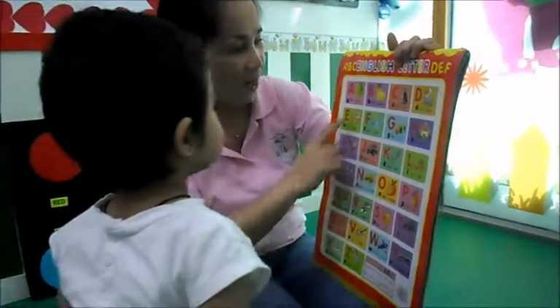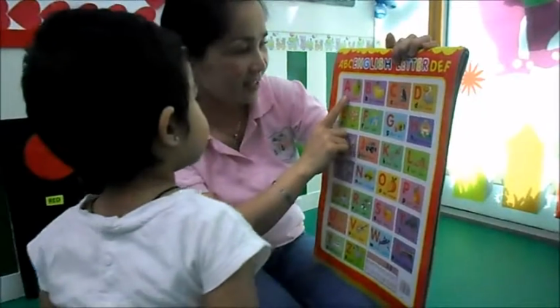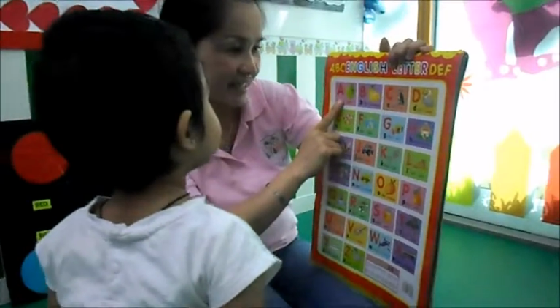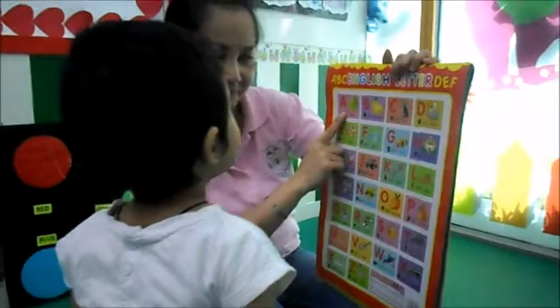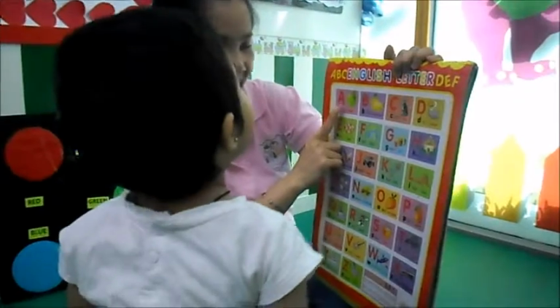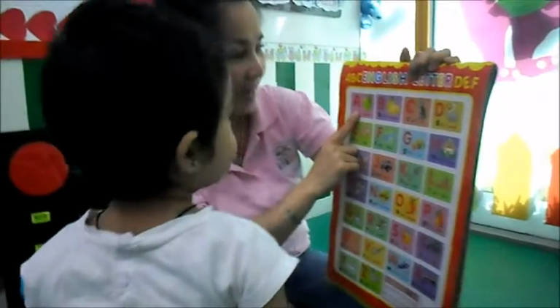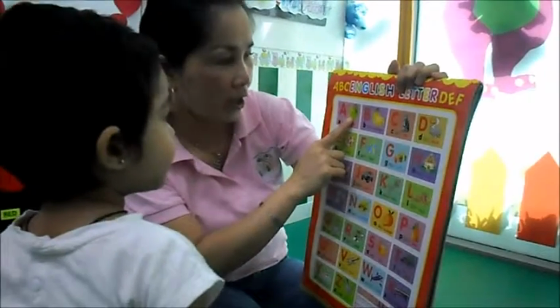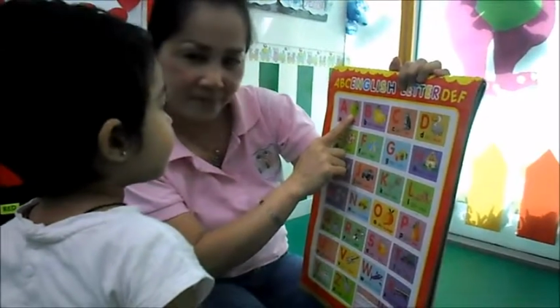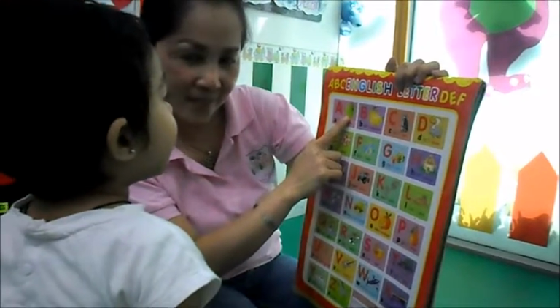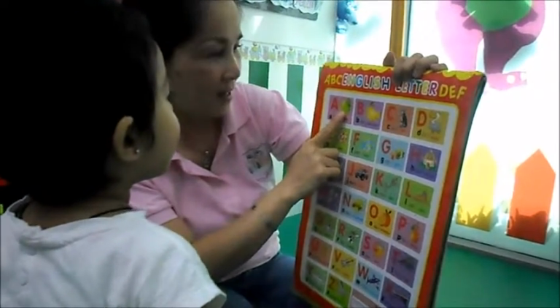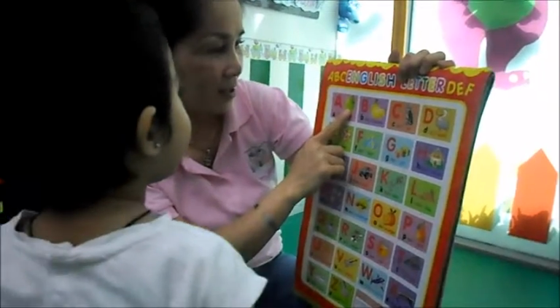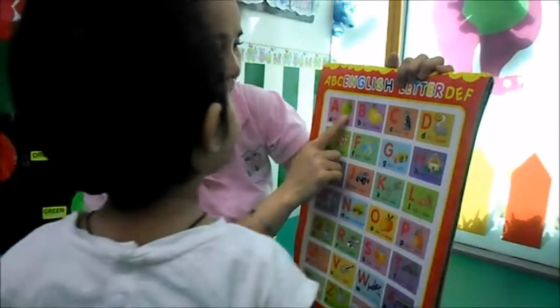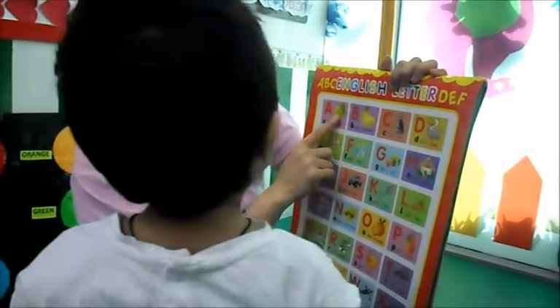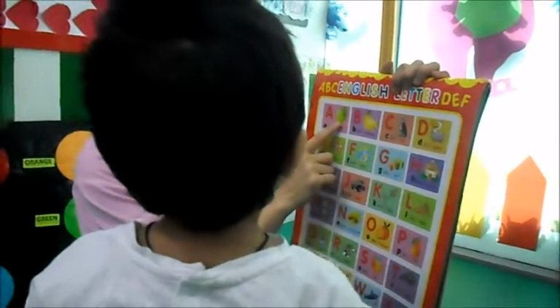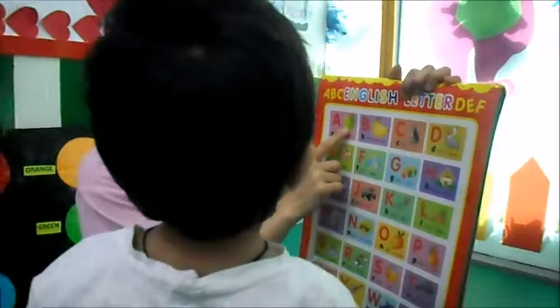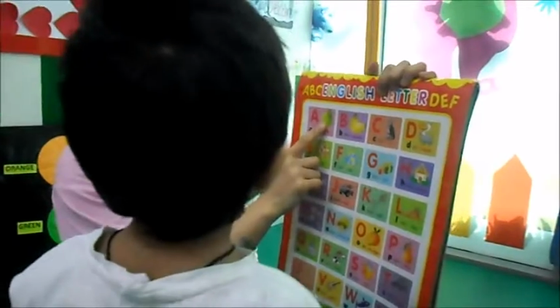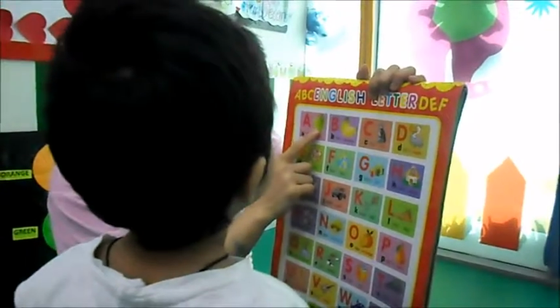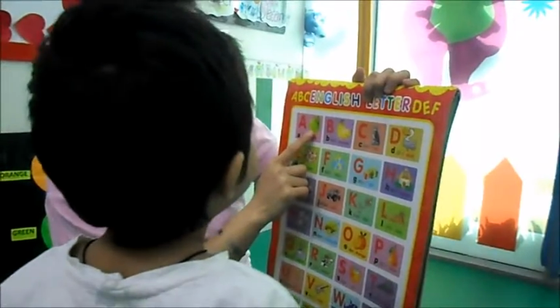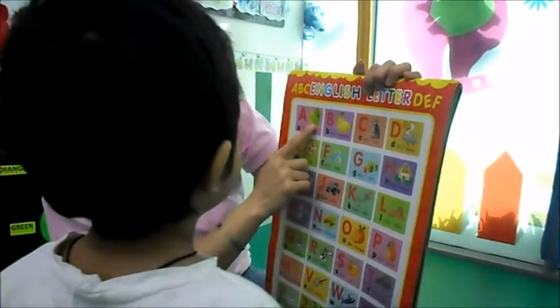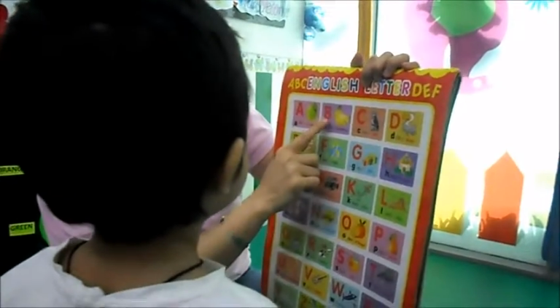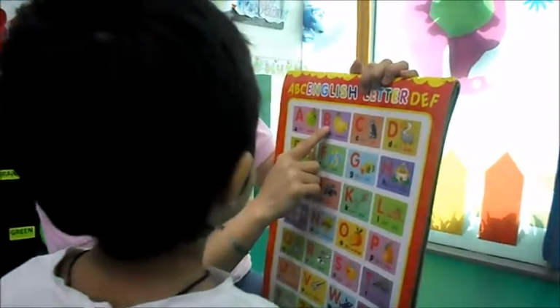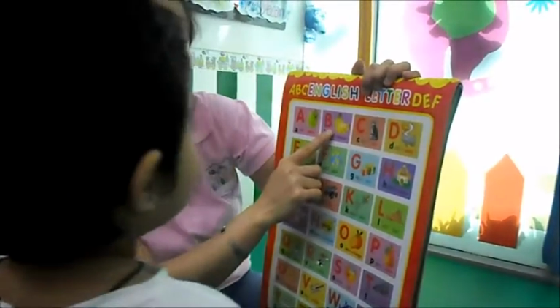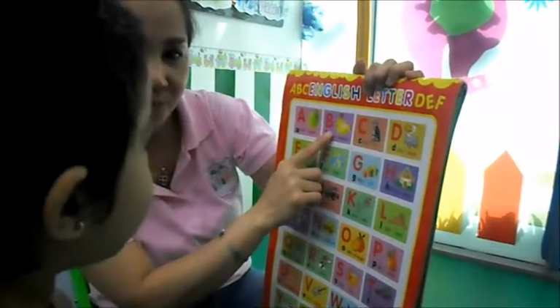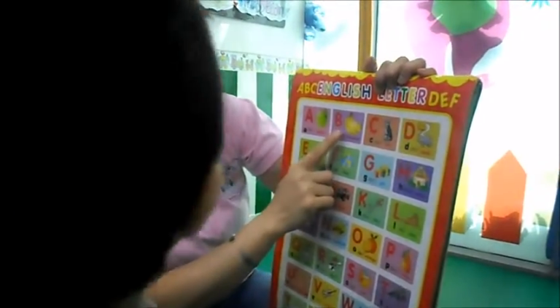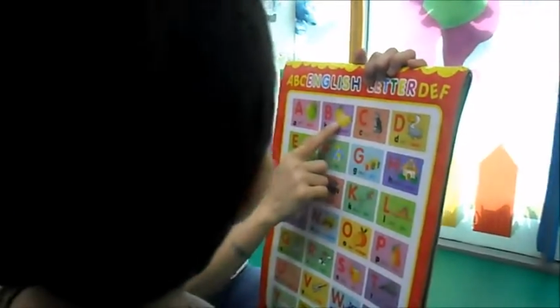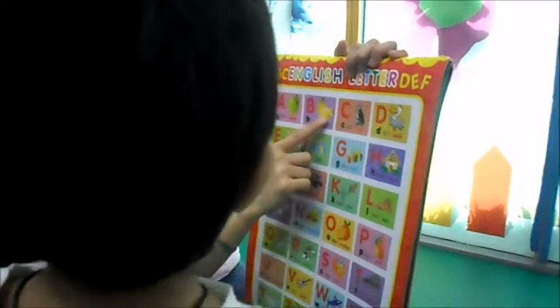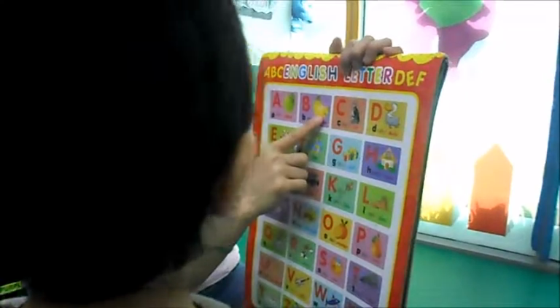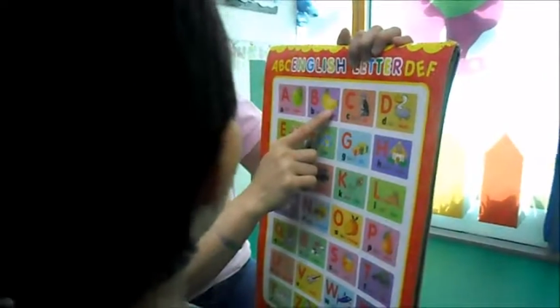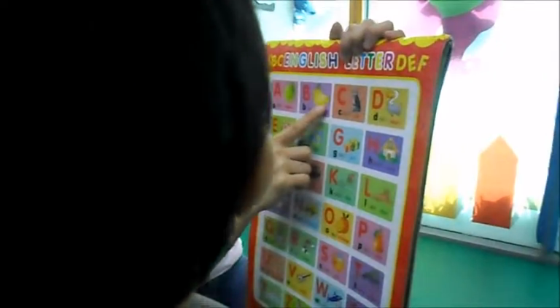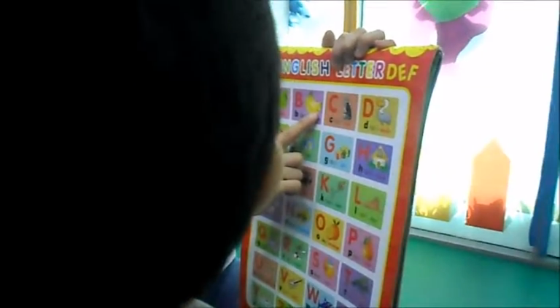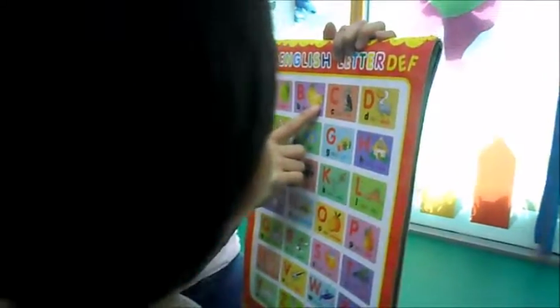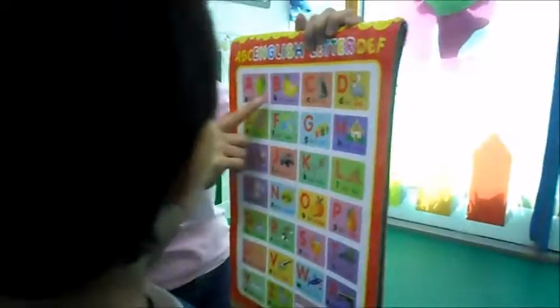What letter is this? A. A for Apple. What's this? Apple. B for... What's this? B for Banana. Yay.